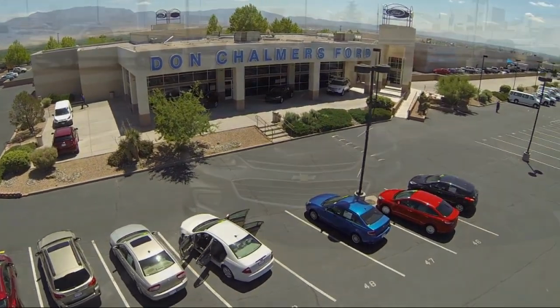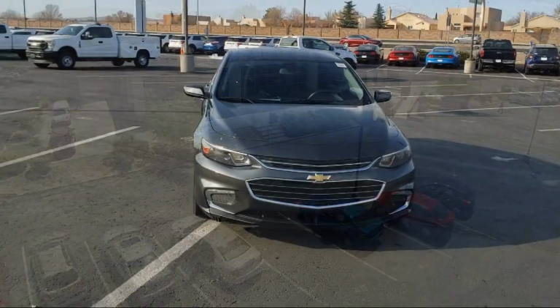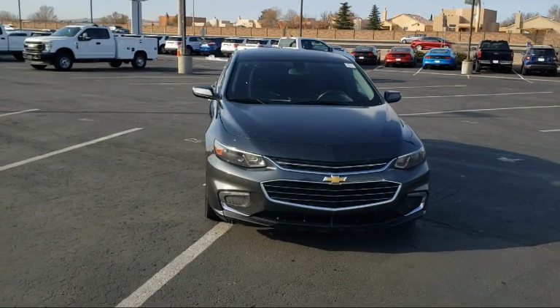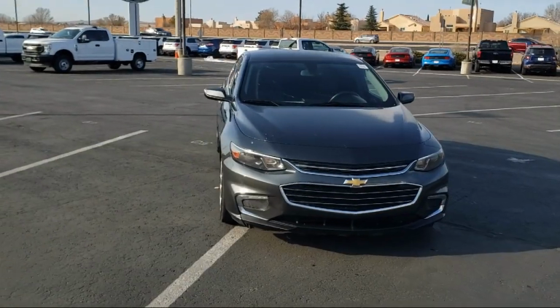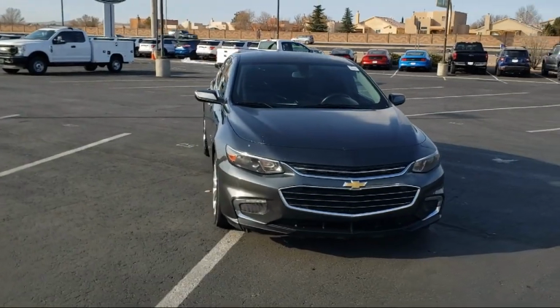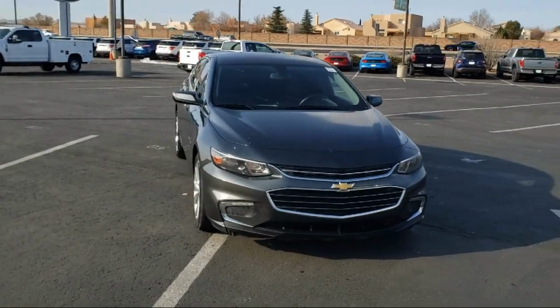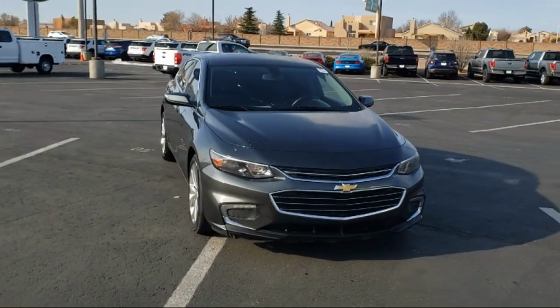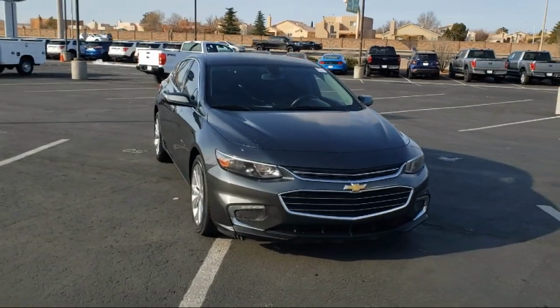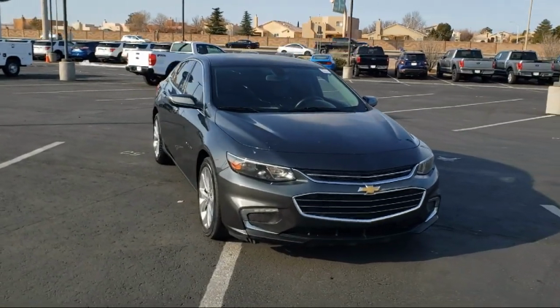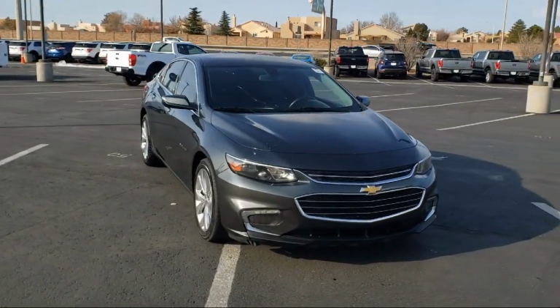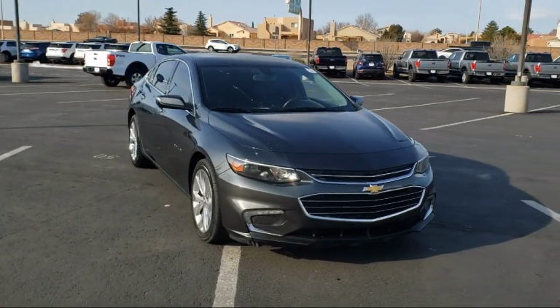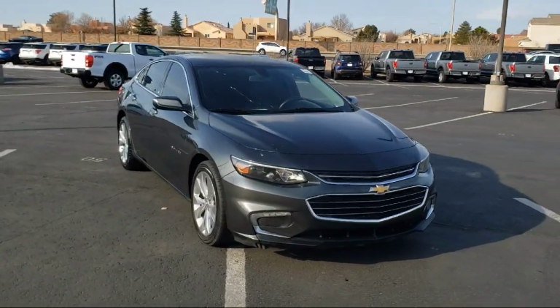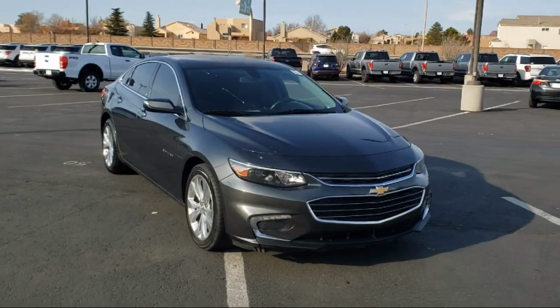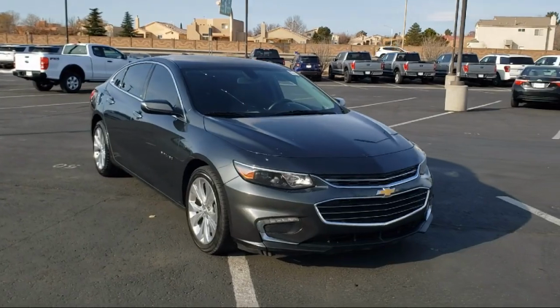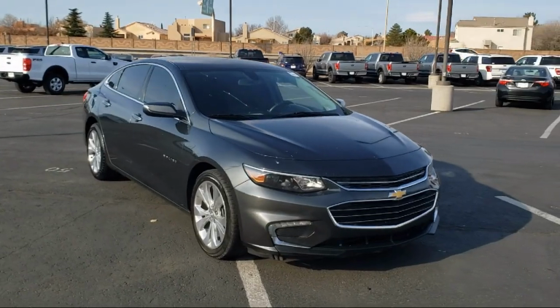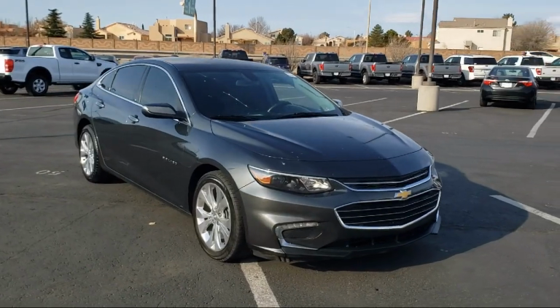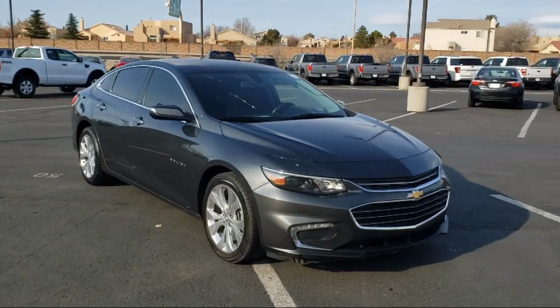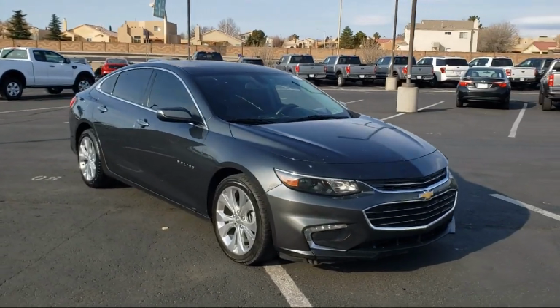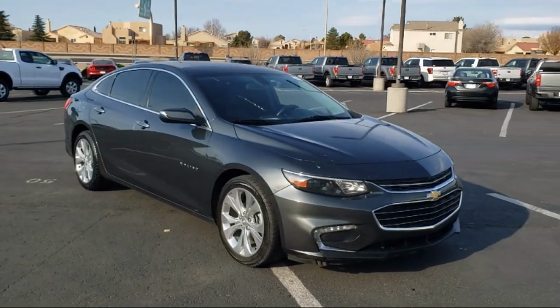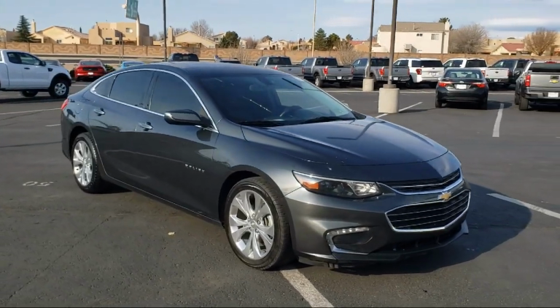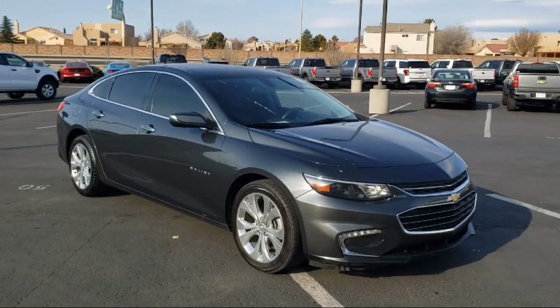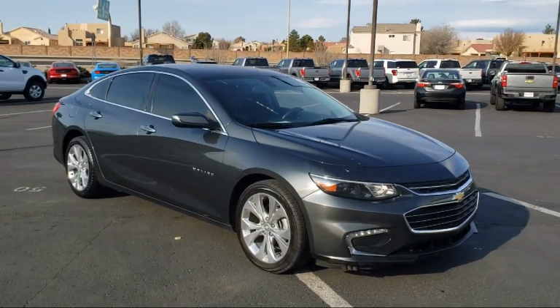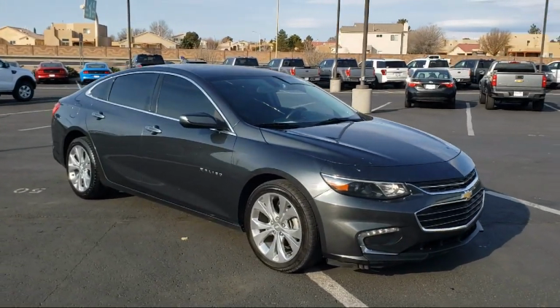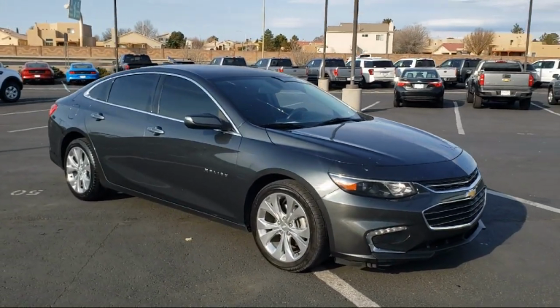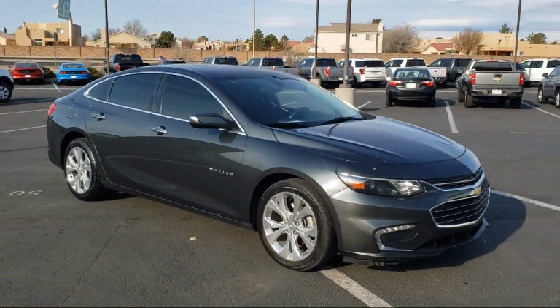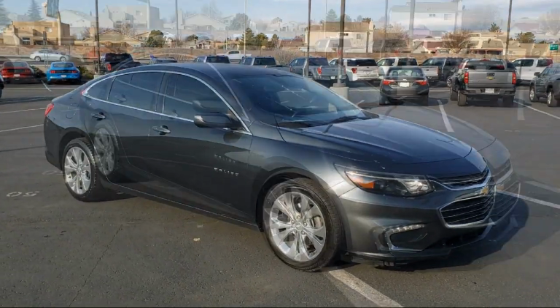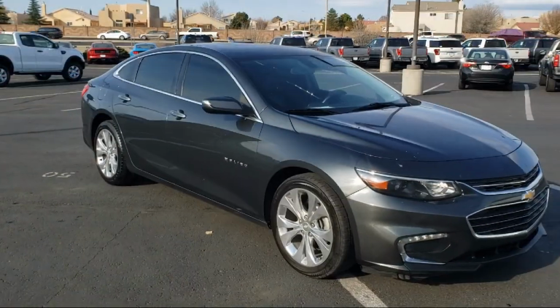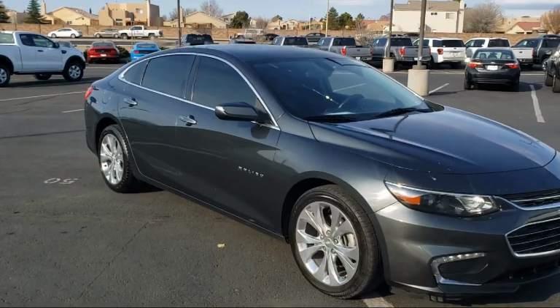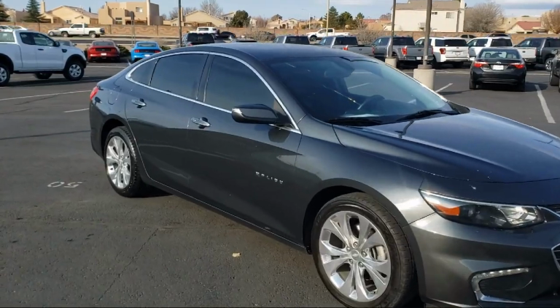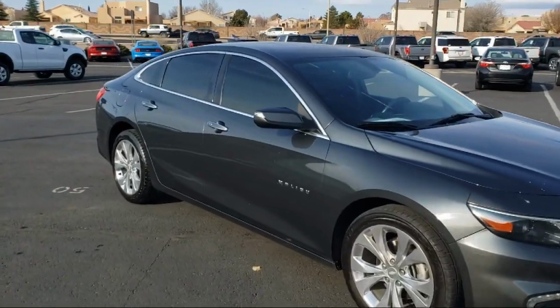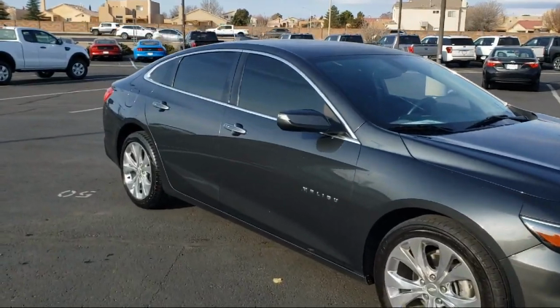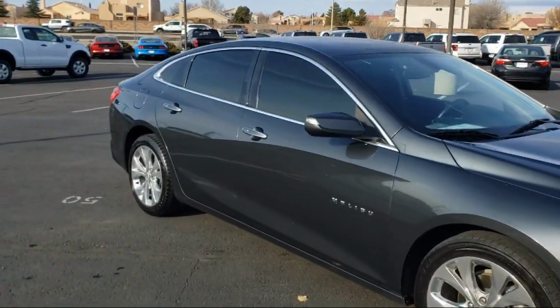It comes equipped with preferred equipment group 2LZ, navigation, outside temperature display, heated door mirrors, heated front seats, and rear view camera.